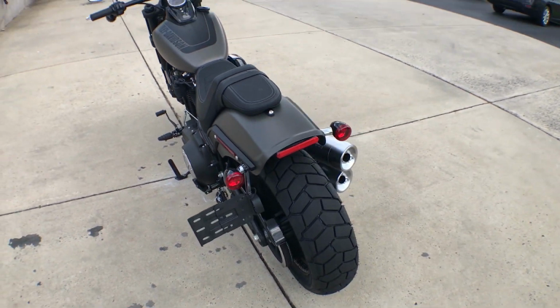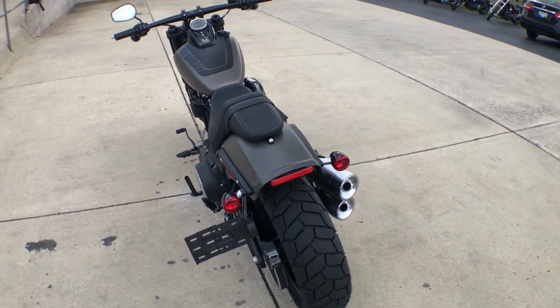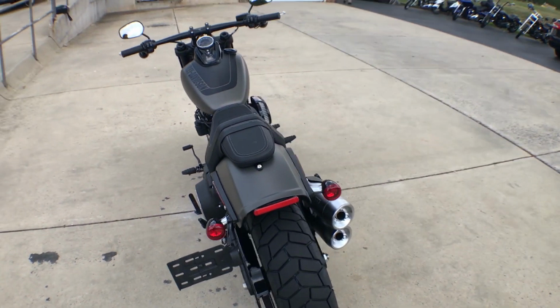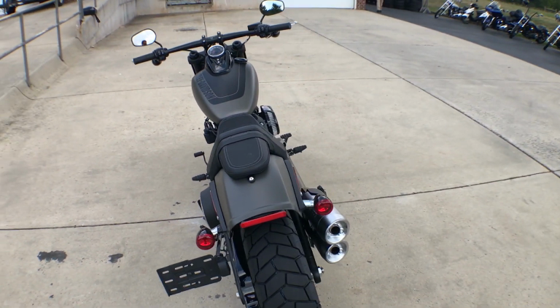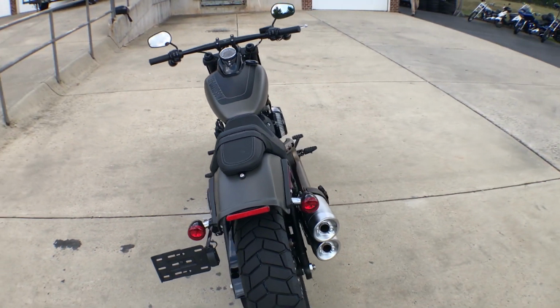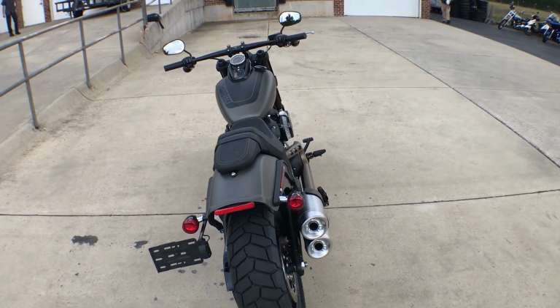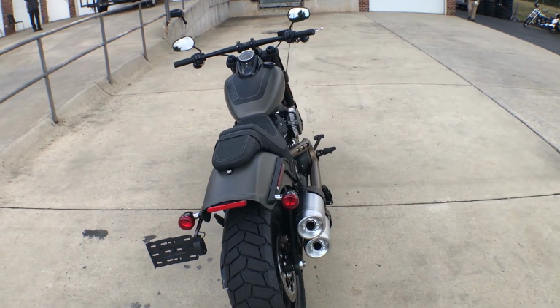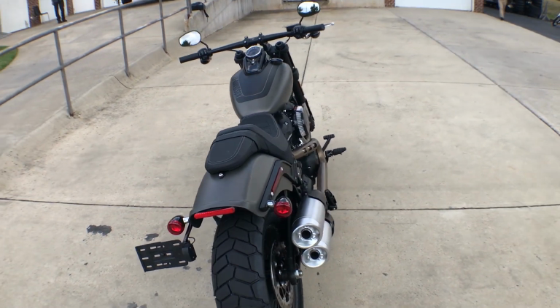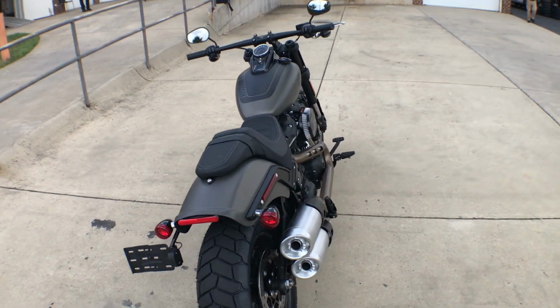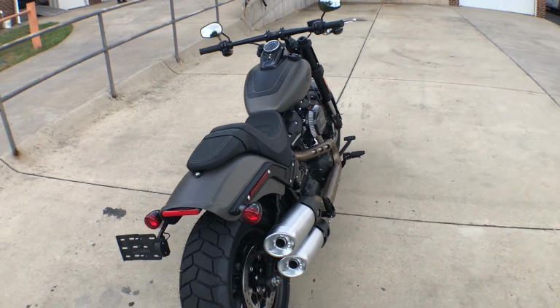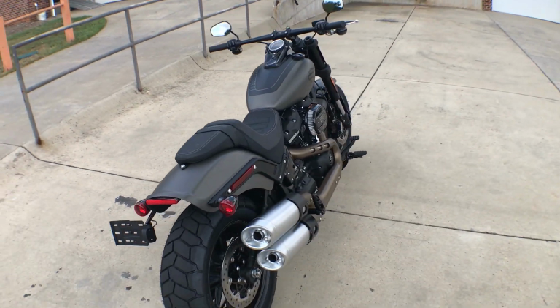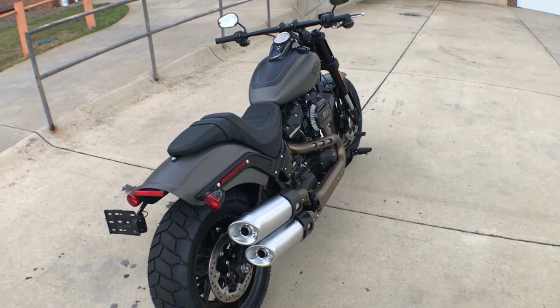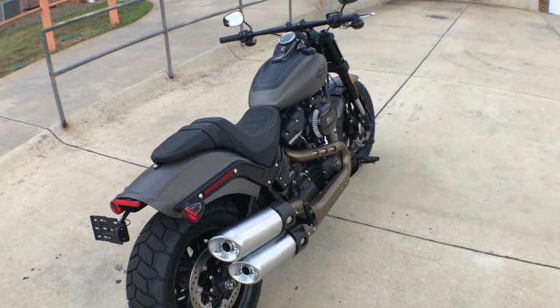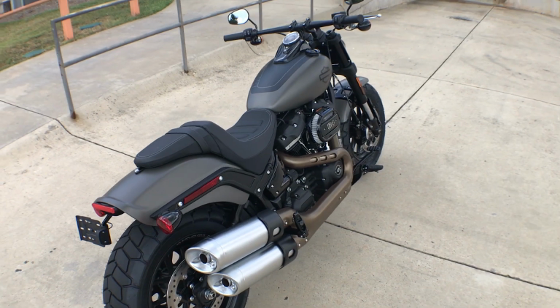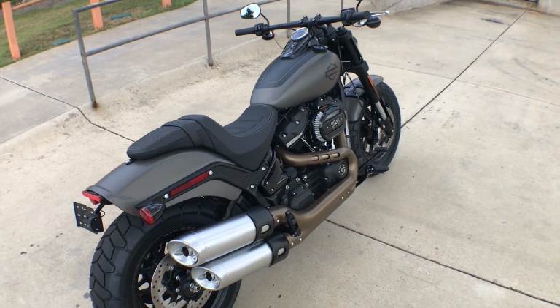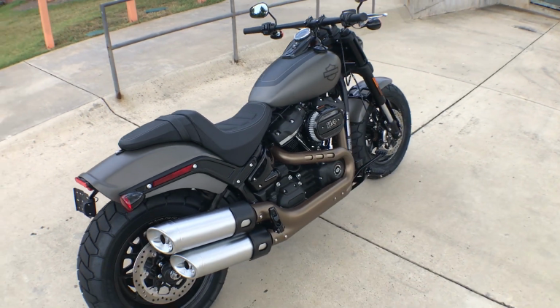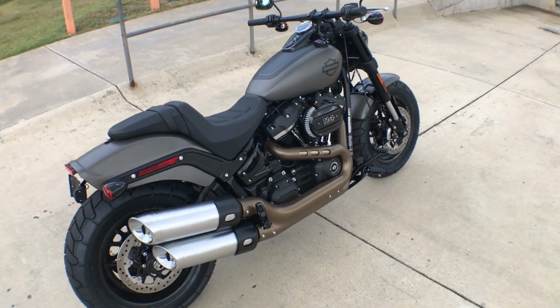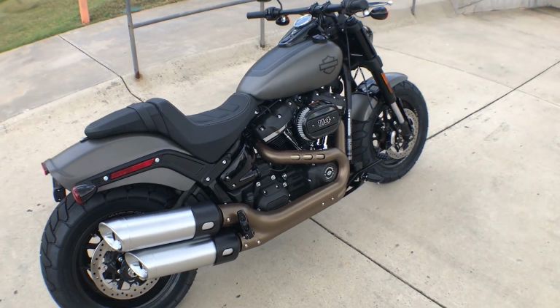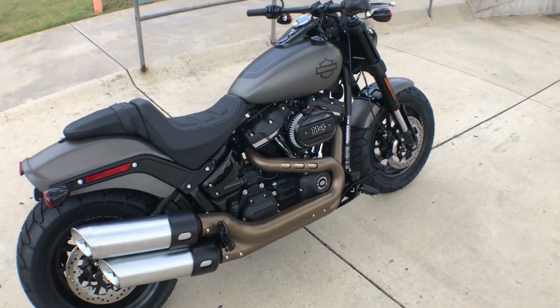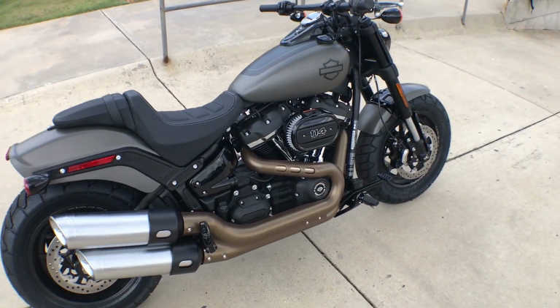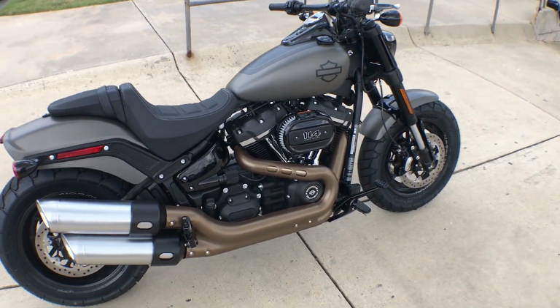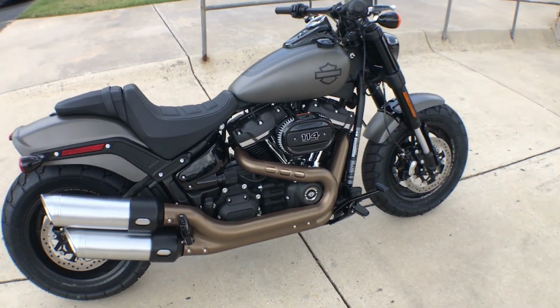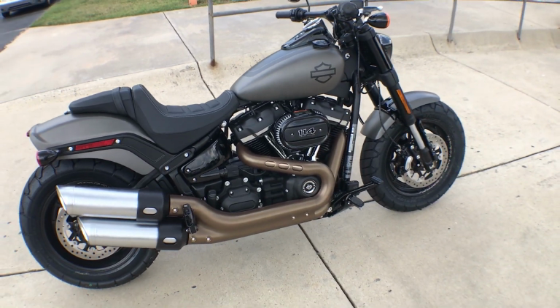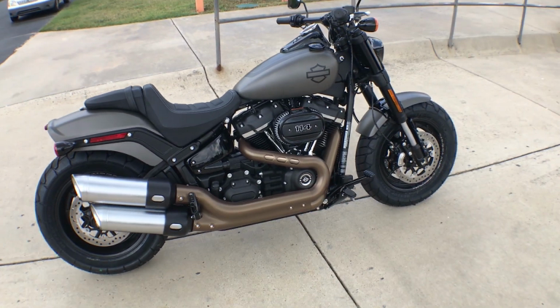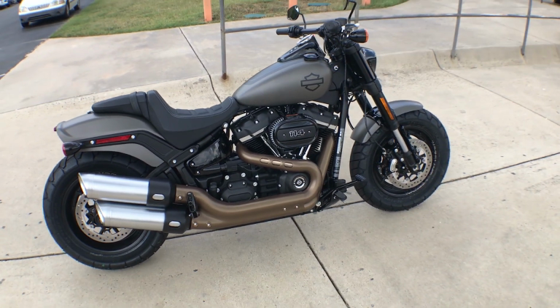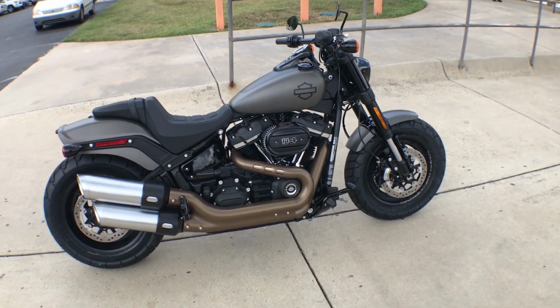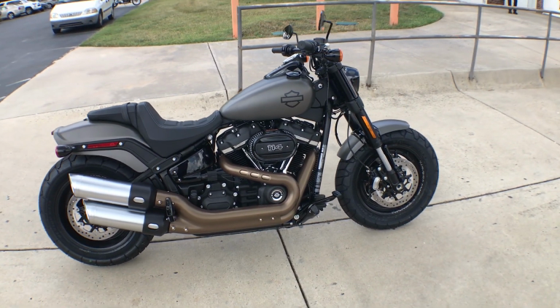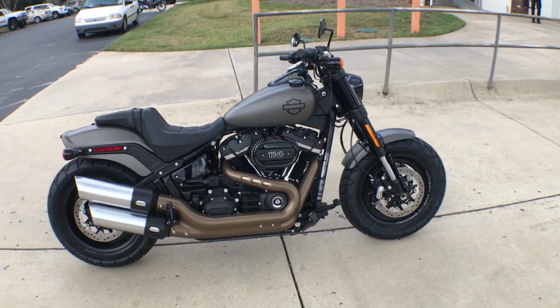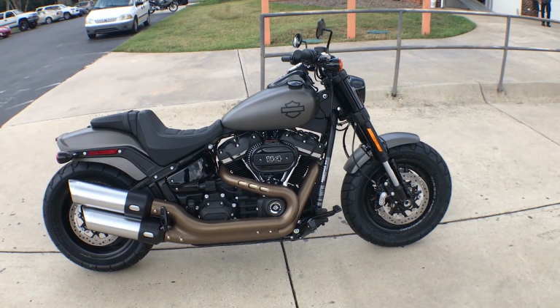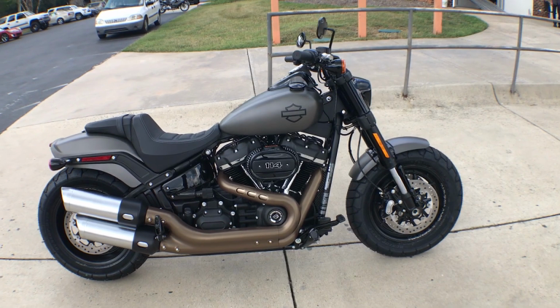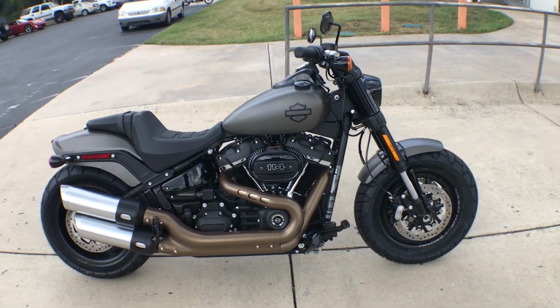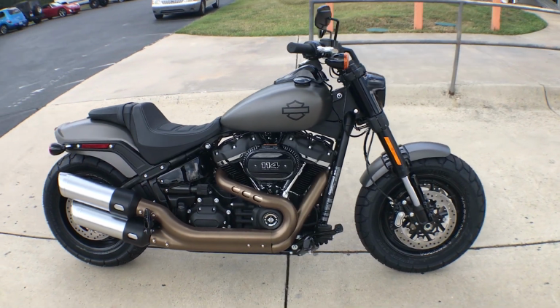This is an awesome bike. The handling and performance of it is amazing. Come on down and take one for a demo ride right here at Cox's Harley-Davidson of Asheboro.